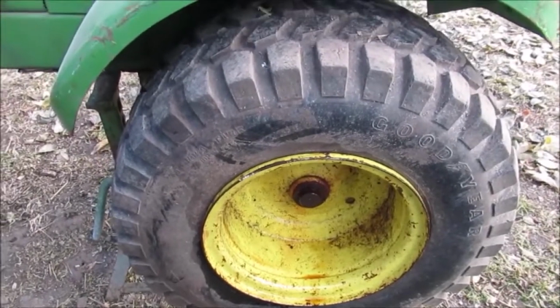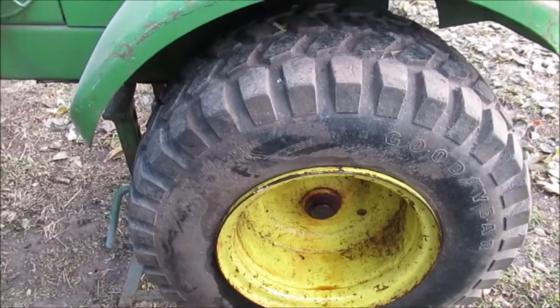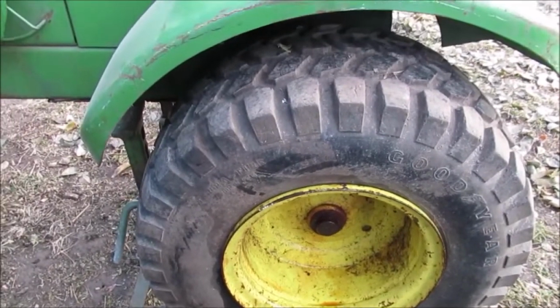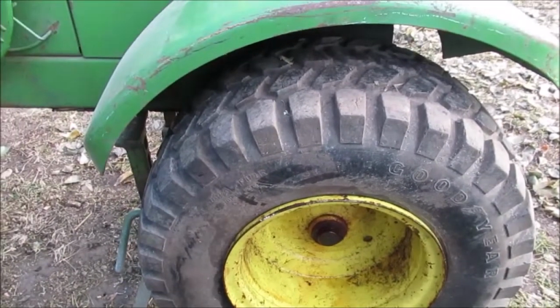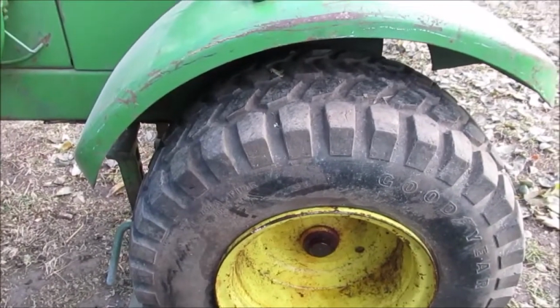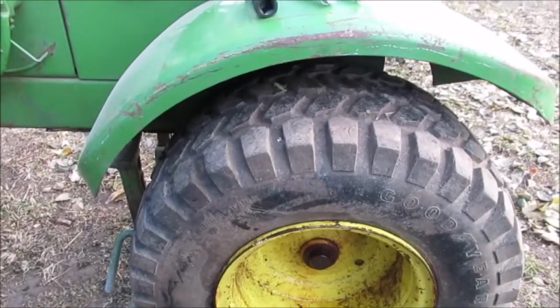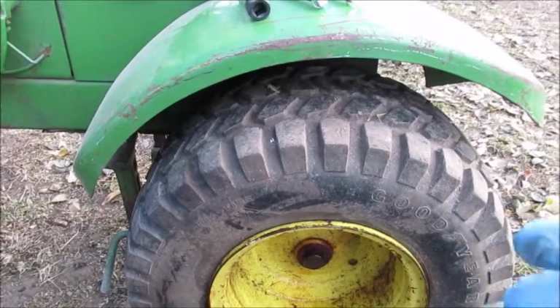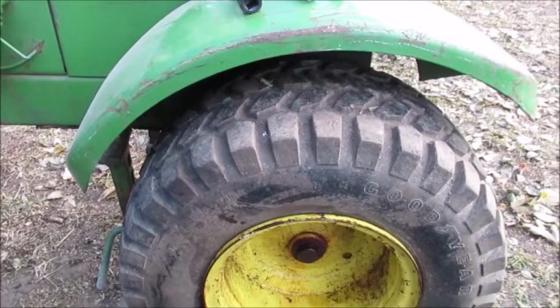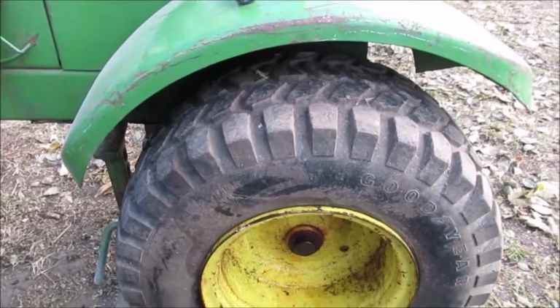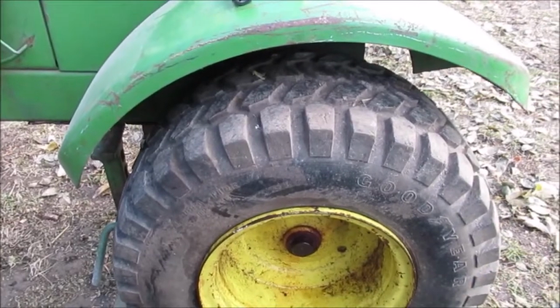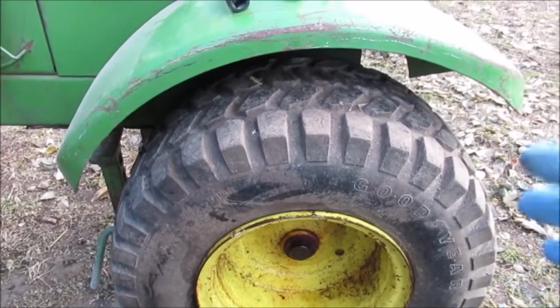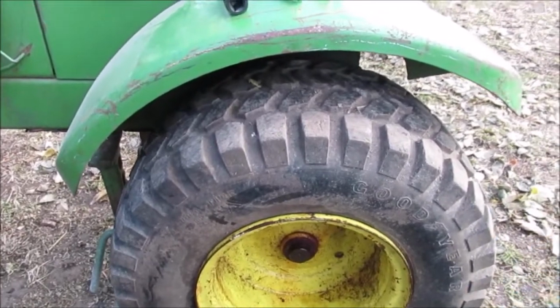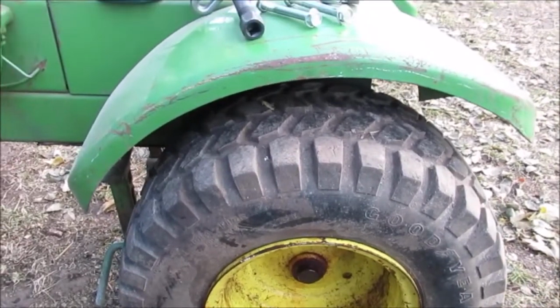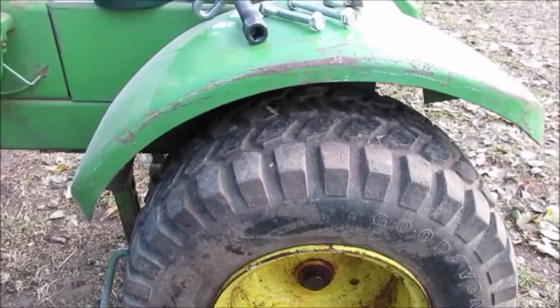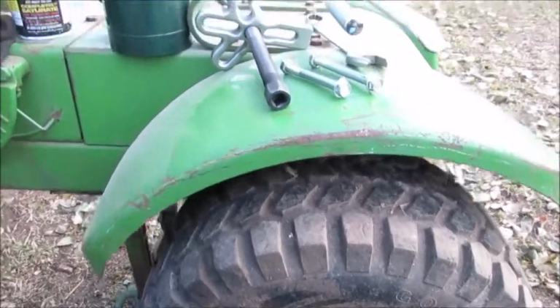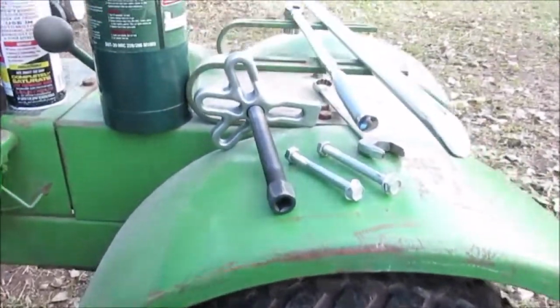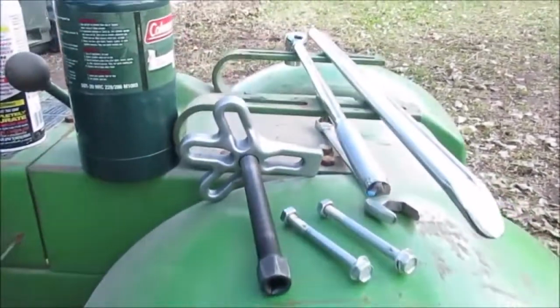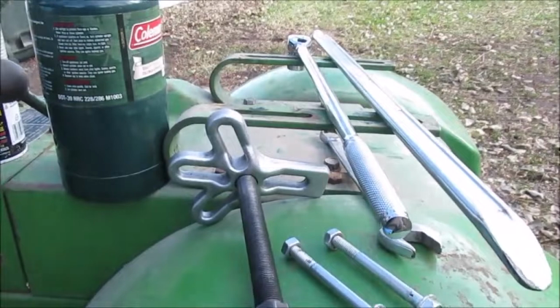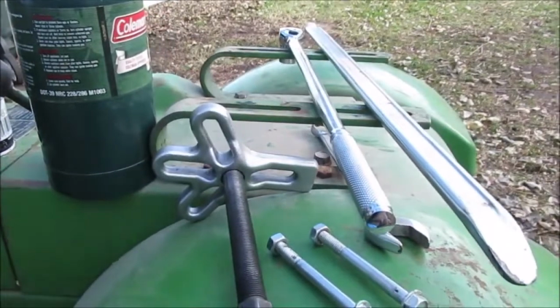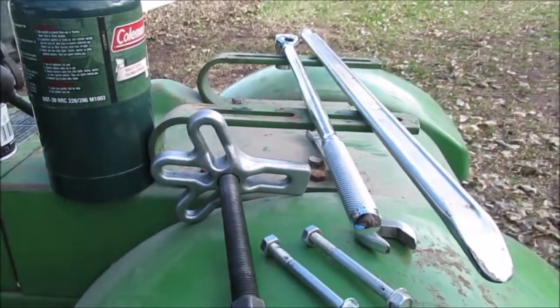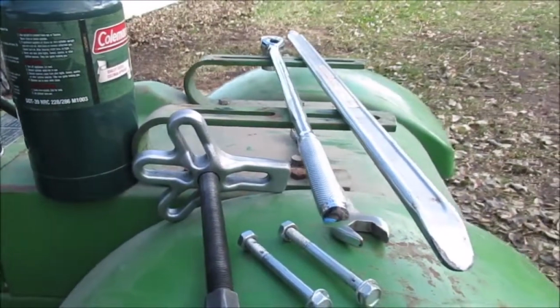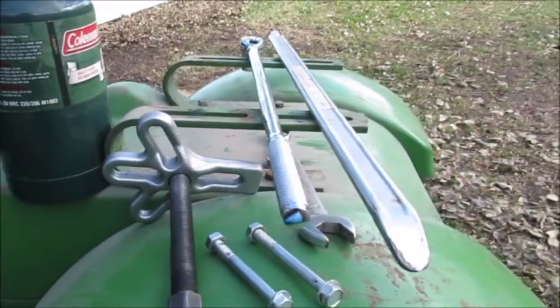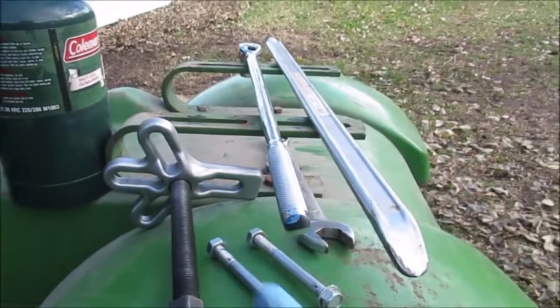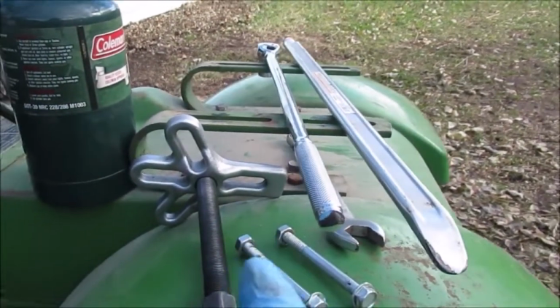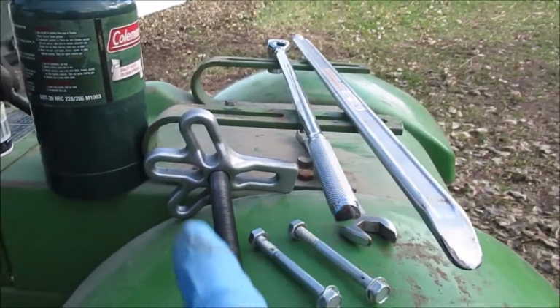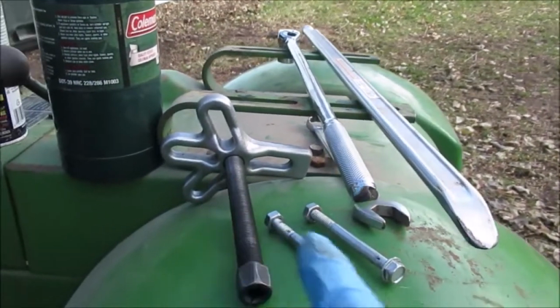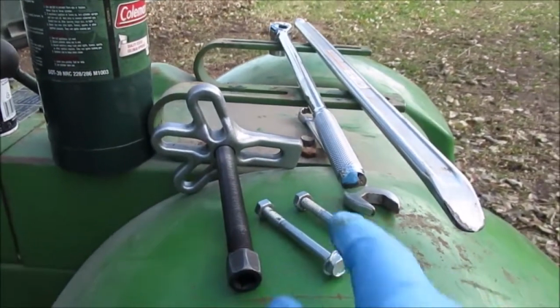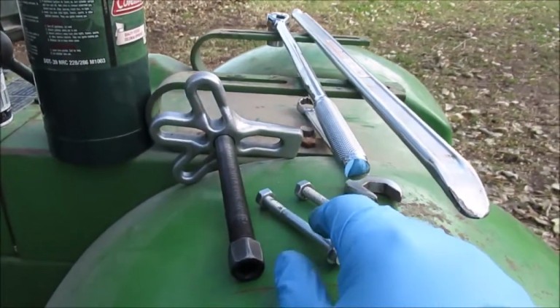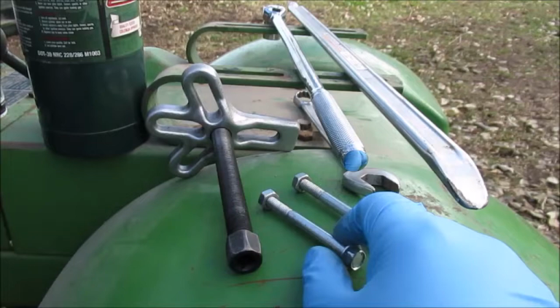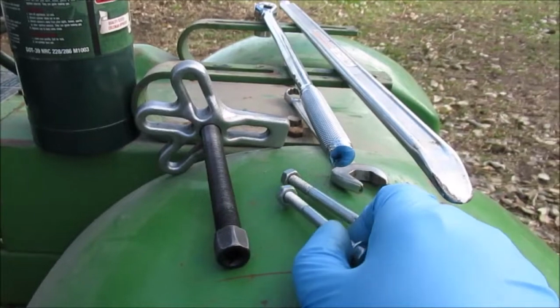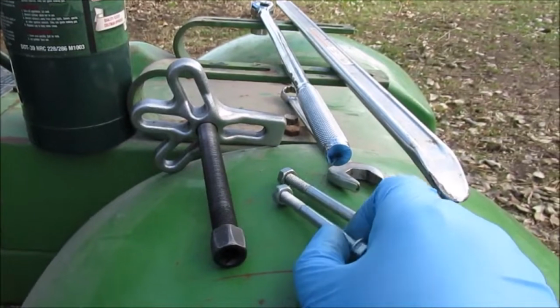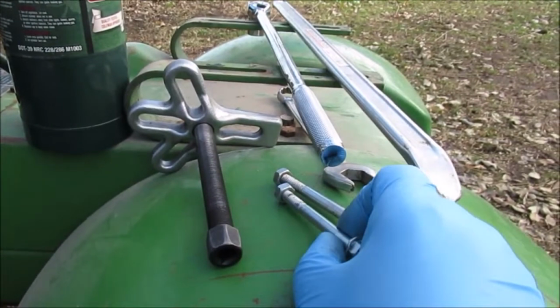Hello YouTube, I'm going to show you the easiest garden tractor tire removal I've ever done in my life. First I'll show you all the tools I use — the pry bar, the big ratchet, the puller, the bolts.